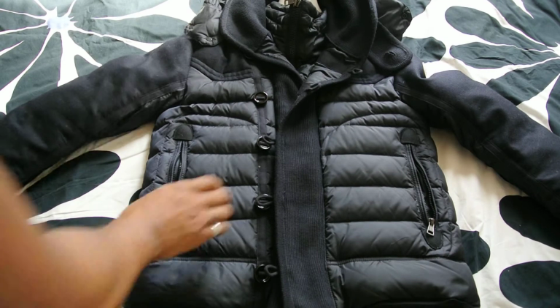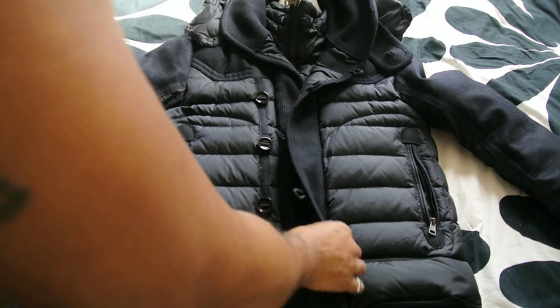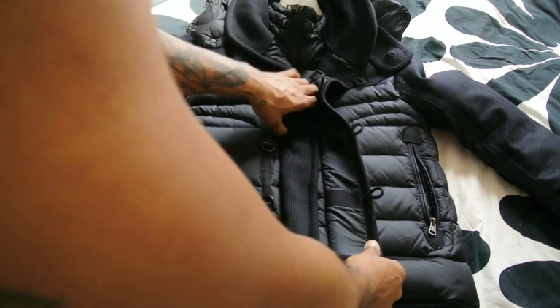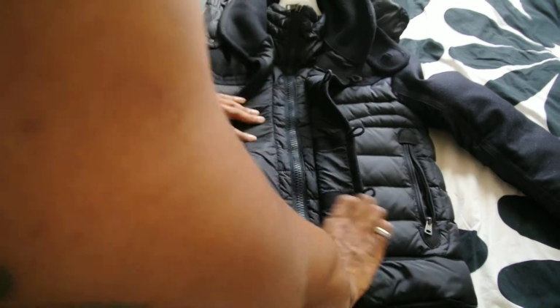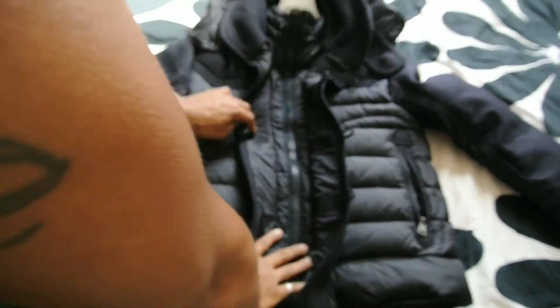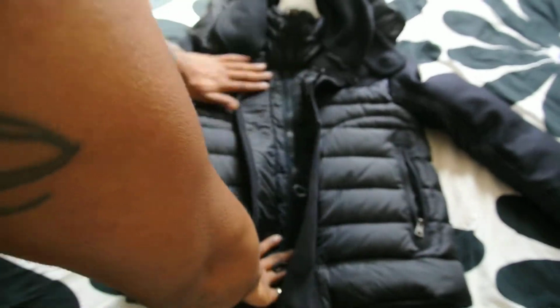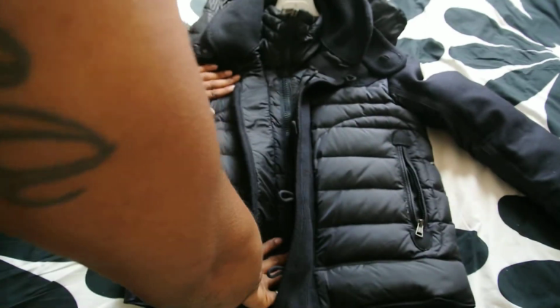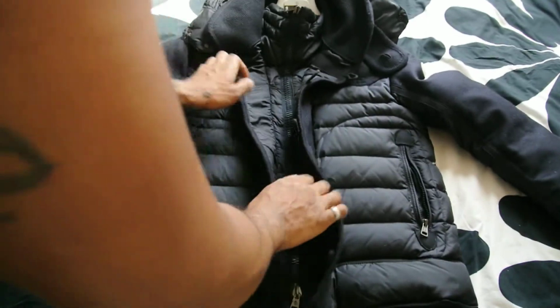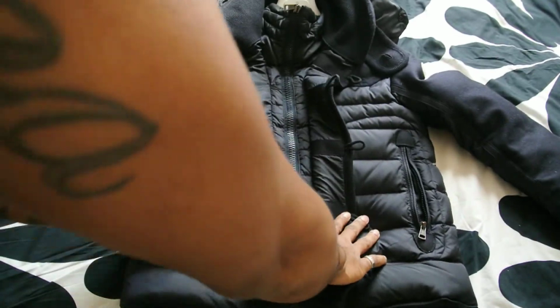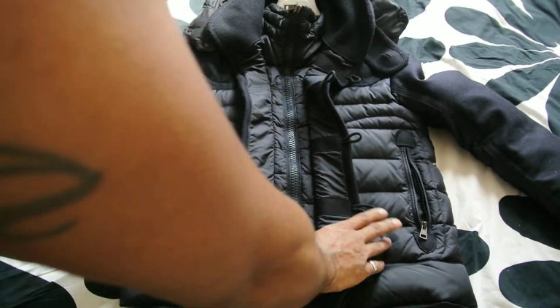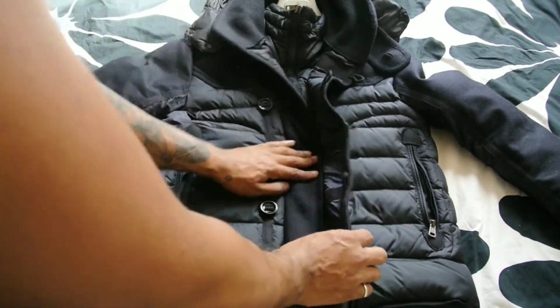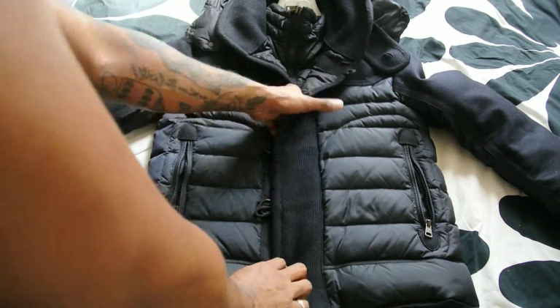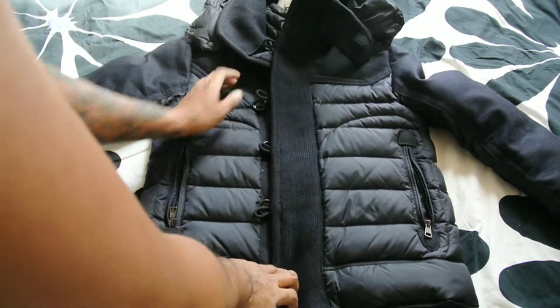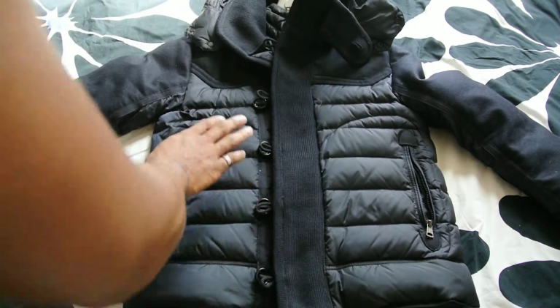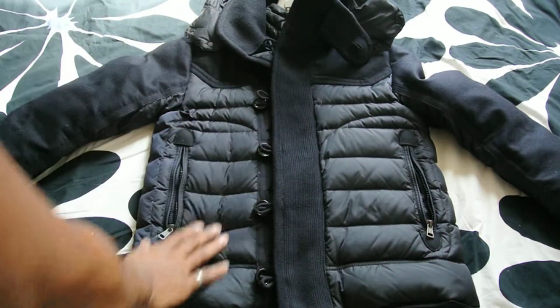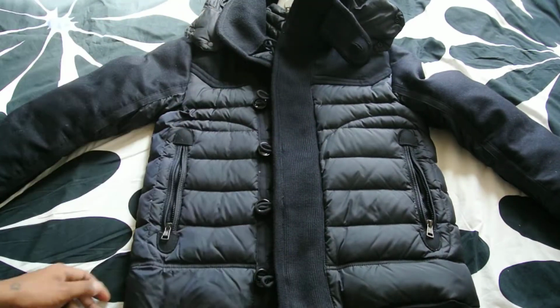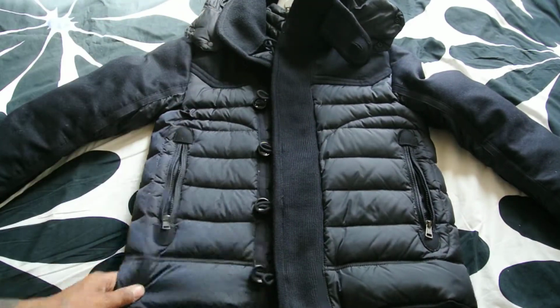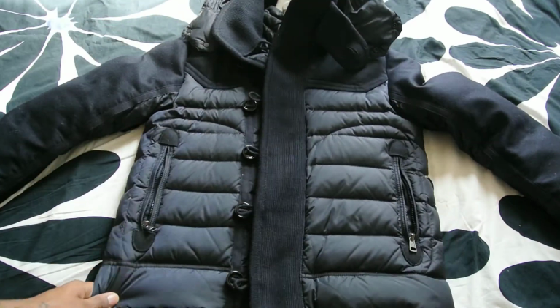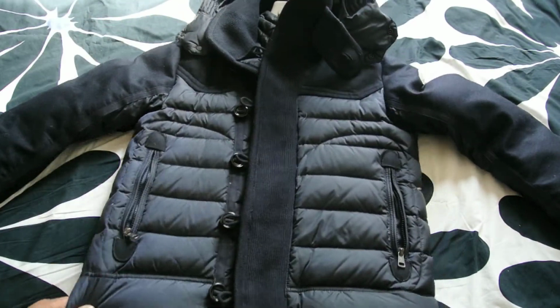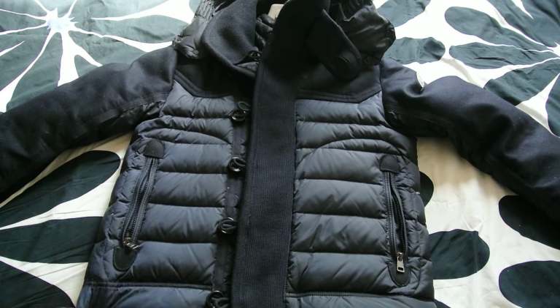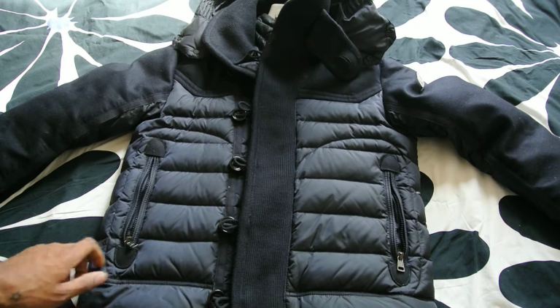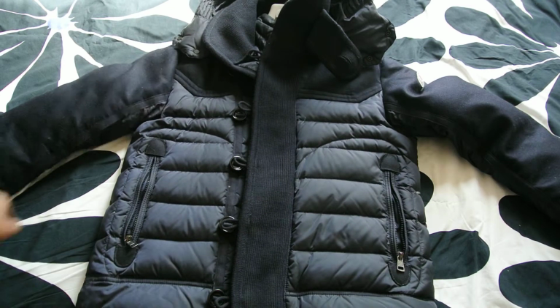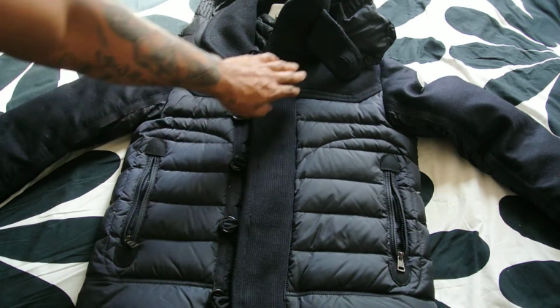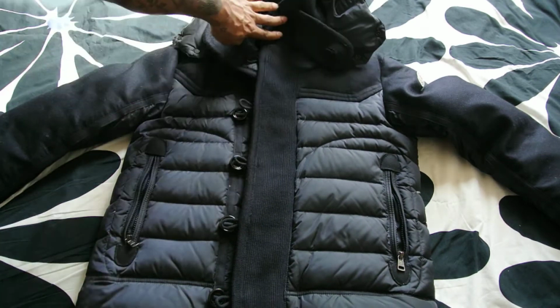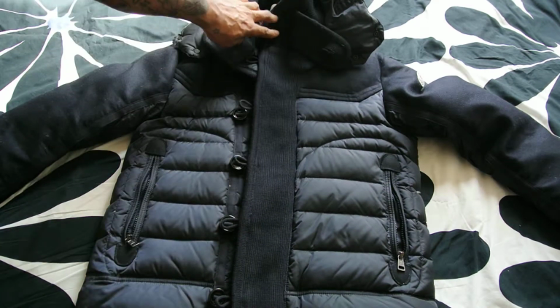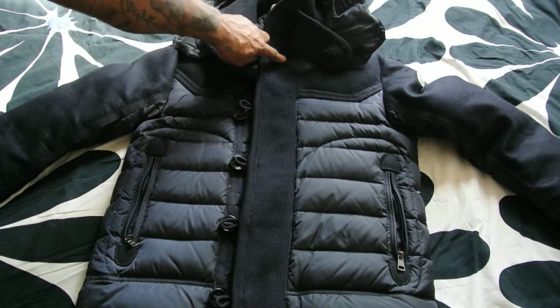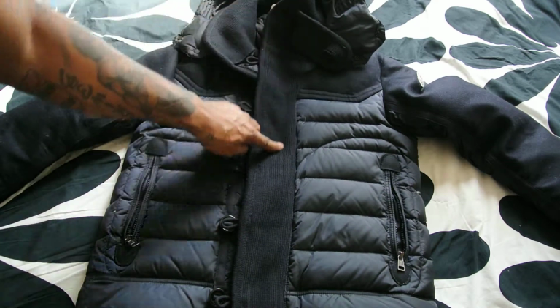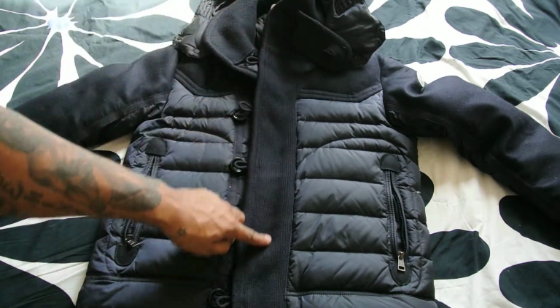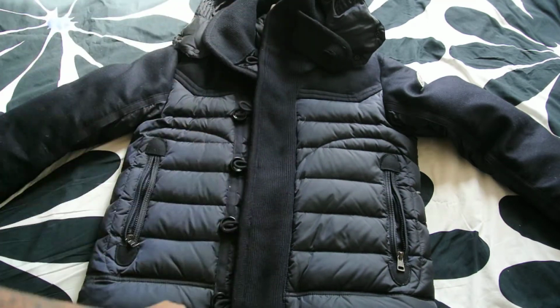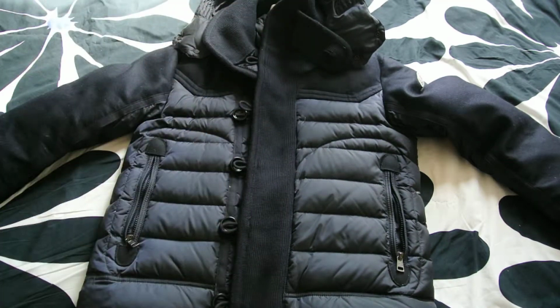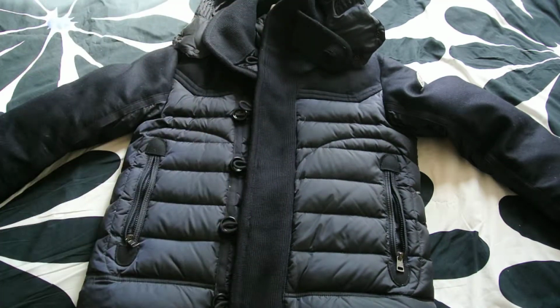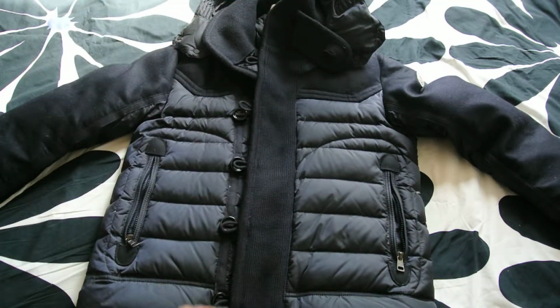Let me stop messing around, let me show you the jacket. So it's got a nylon finish to the outside as you can see, but what's really cool is it's got the wool finish that goes on down the middle.